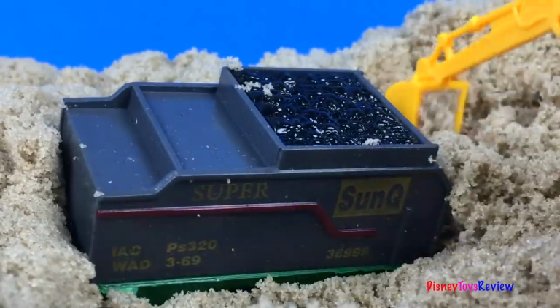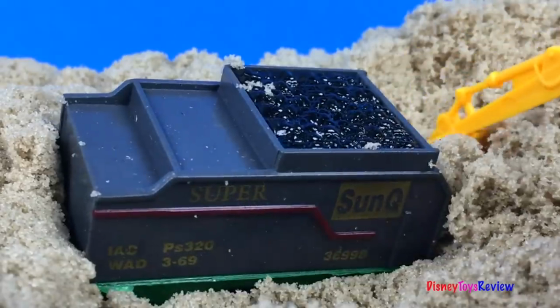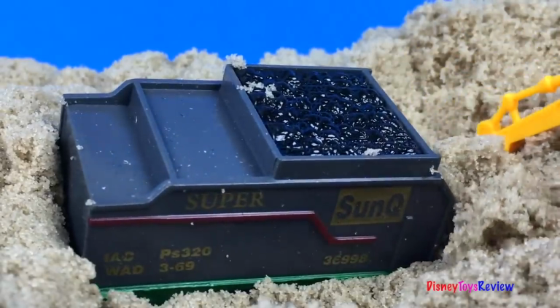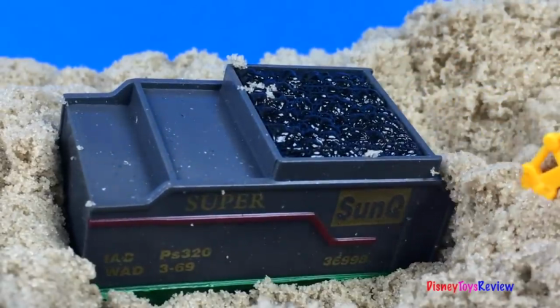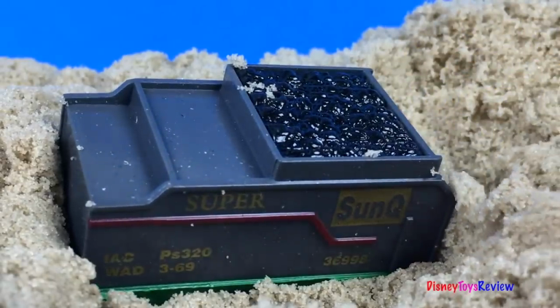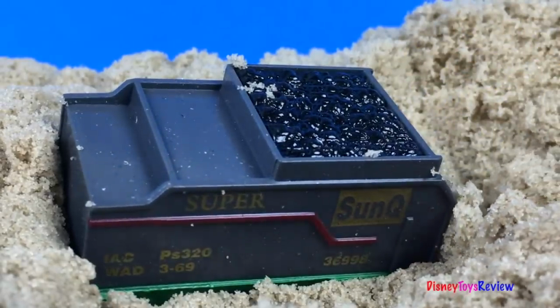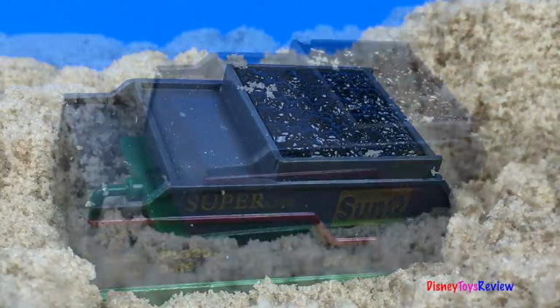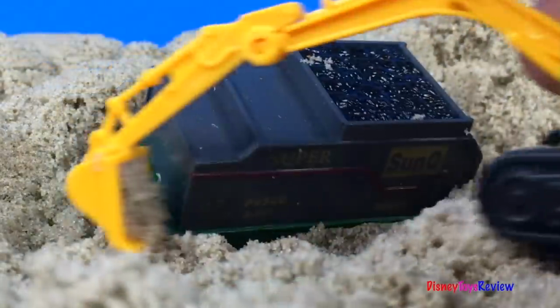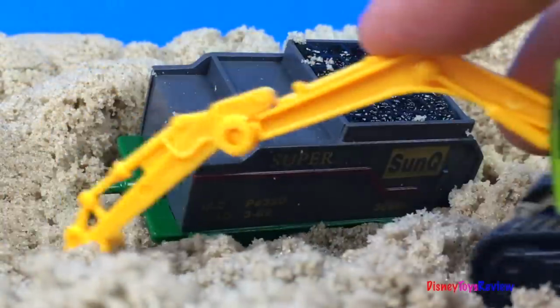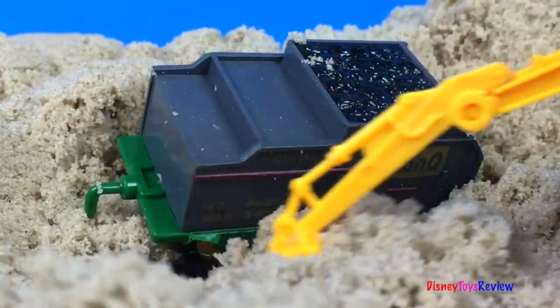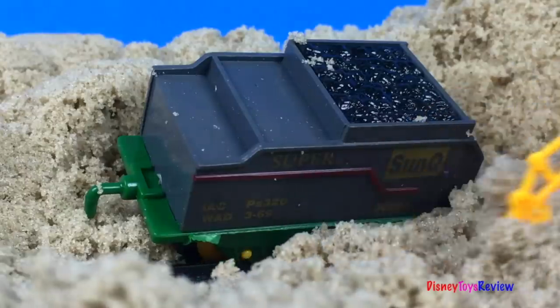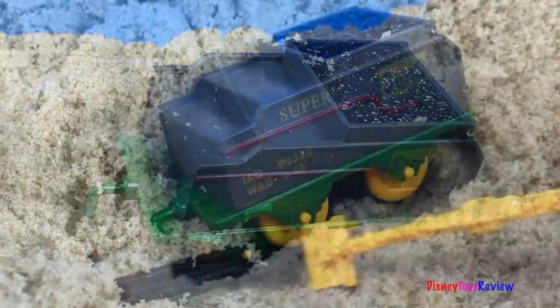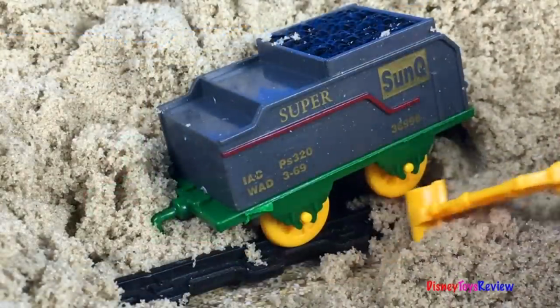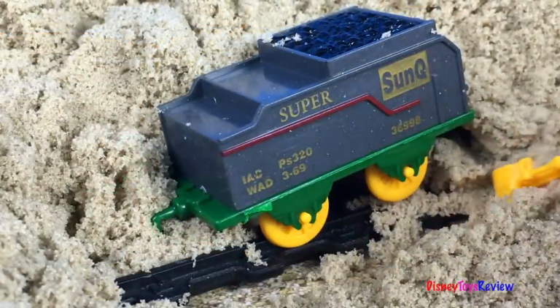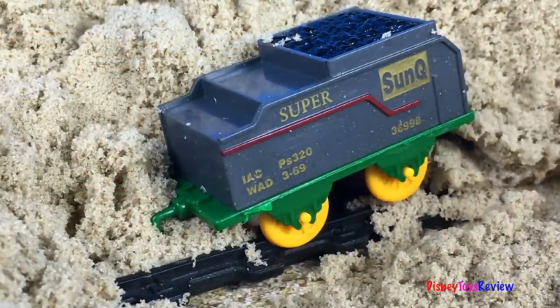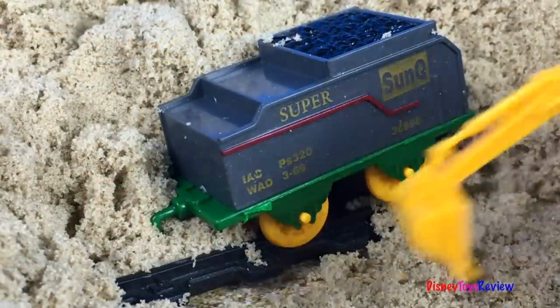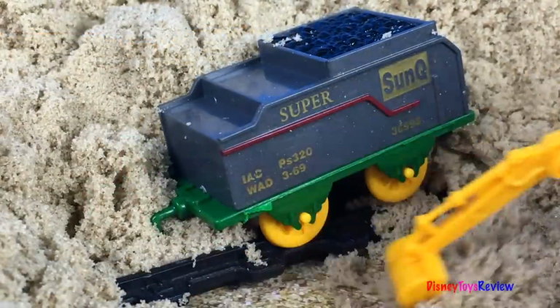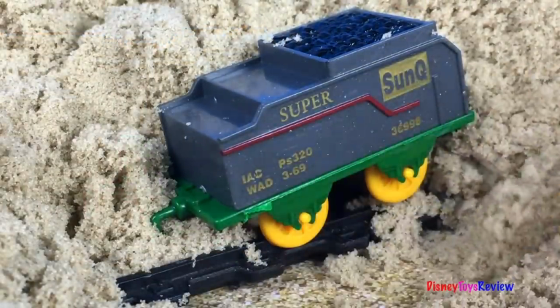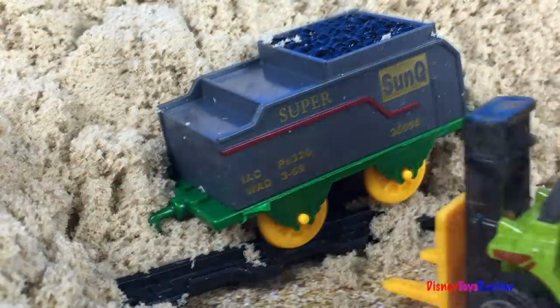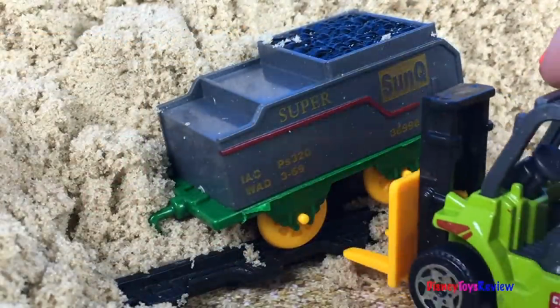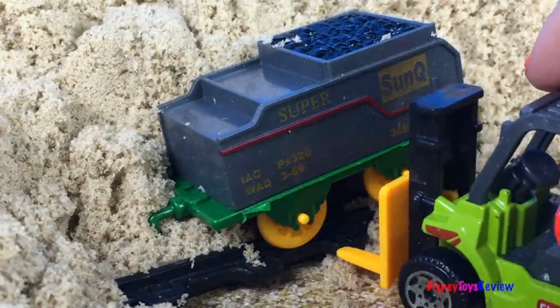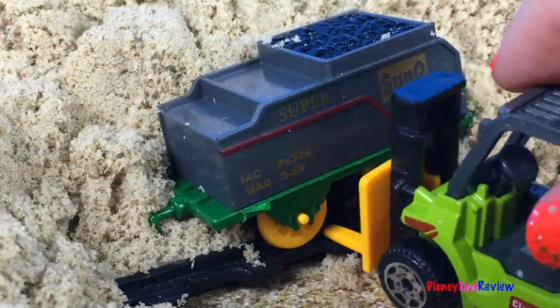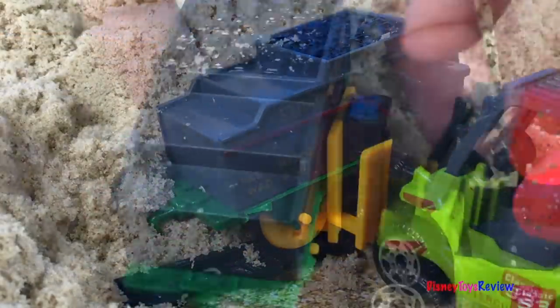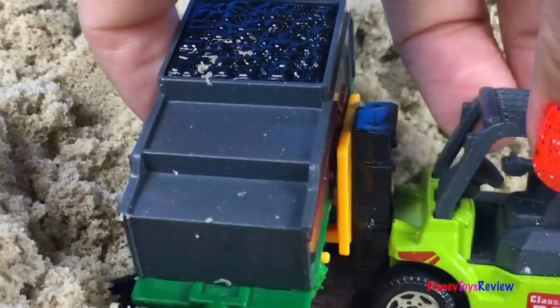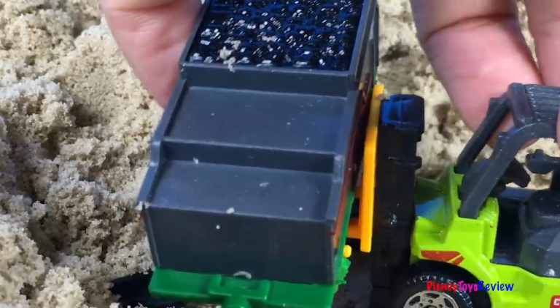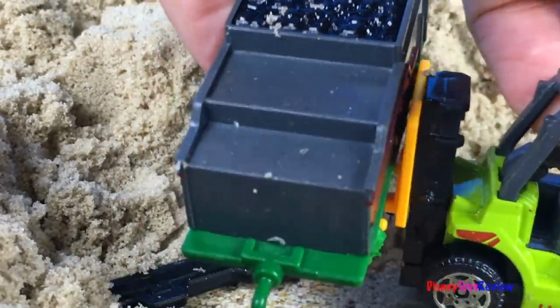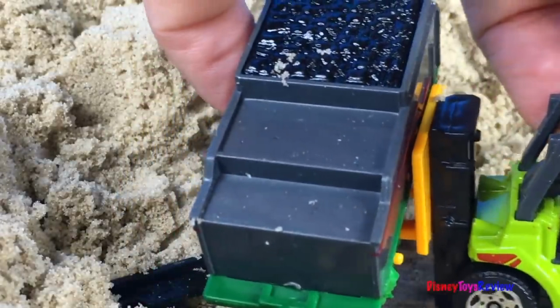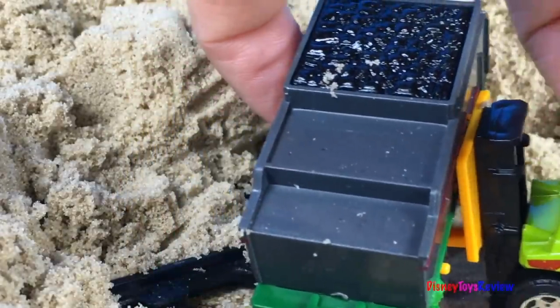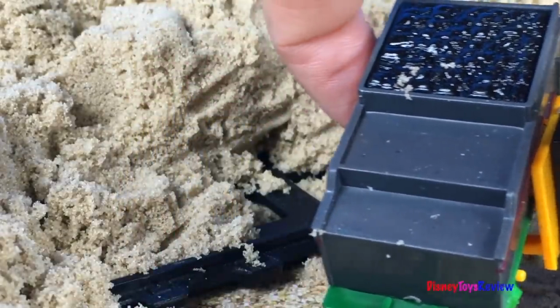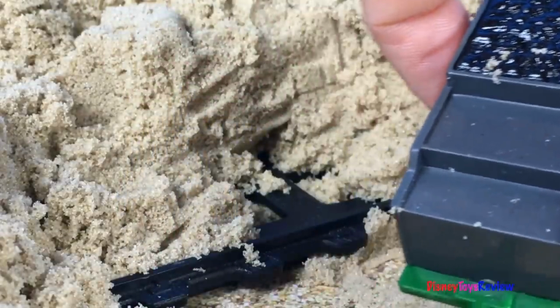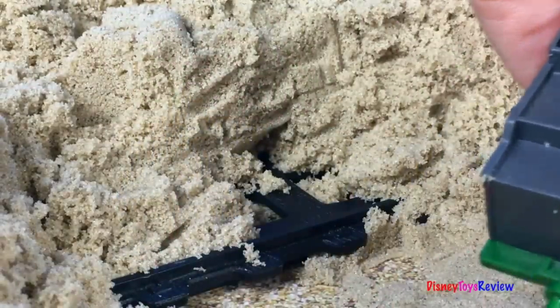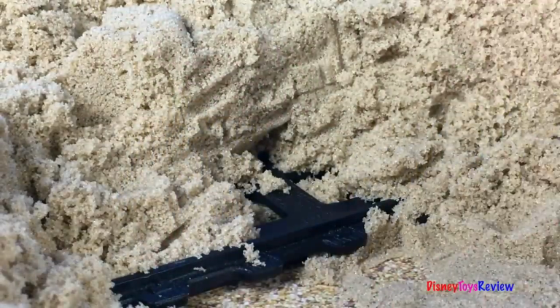Wow, we found a train car. Let's dig it out. Wow, the strong forklift is bringing the train out.